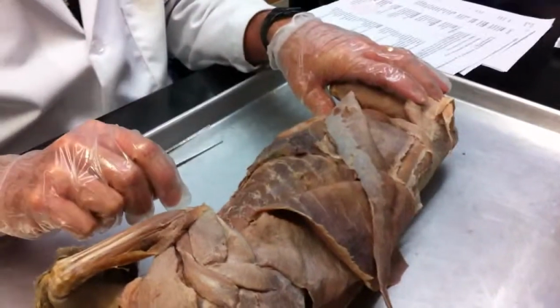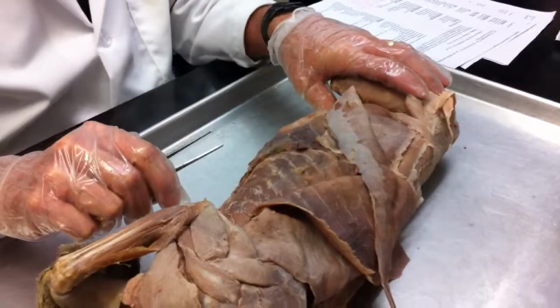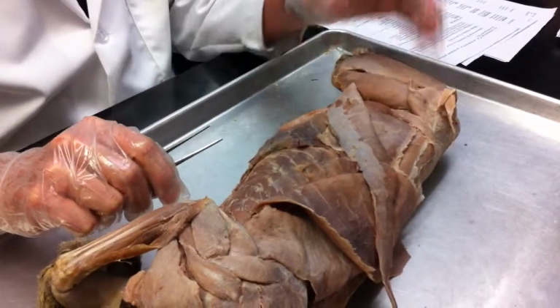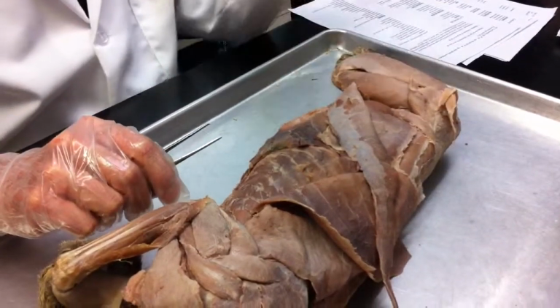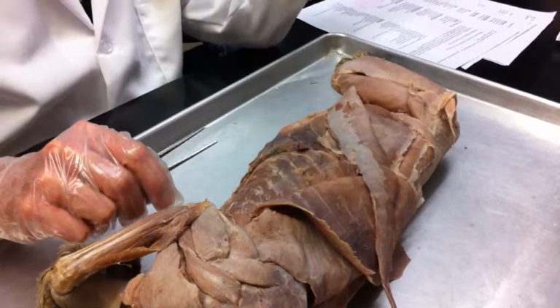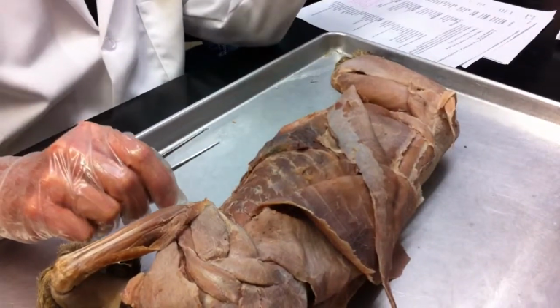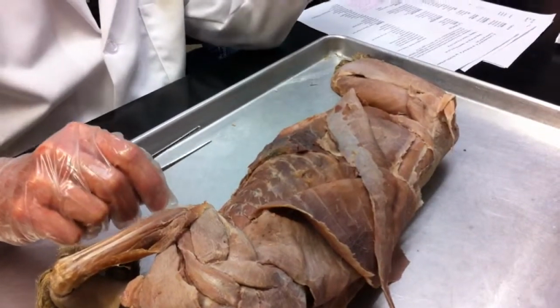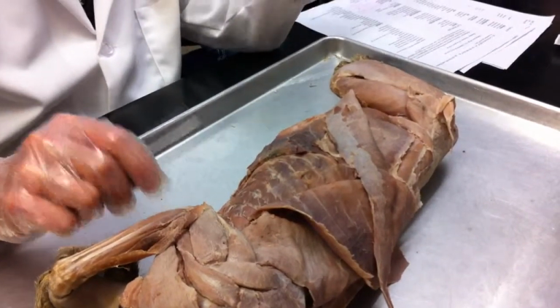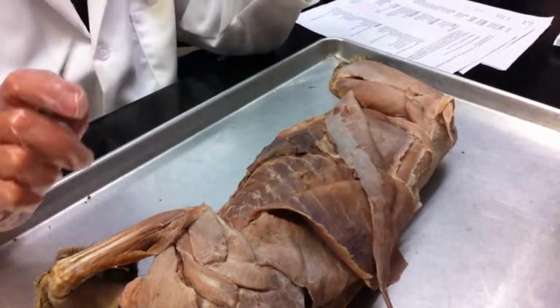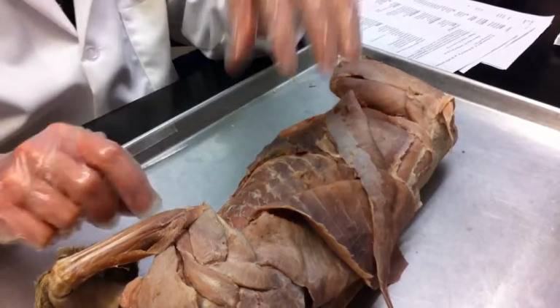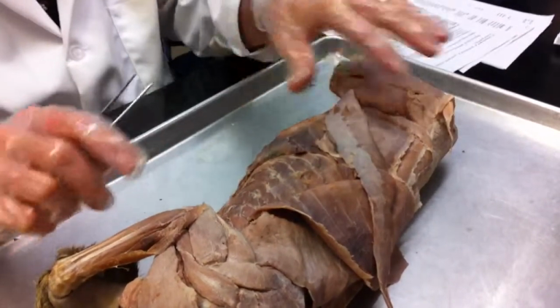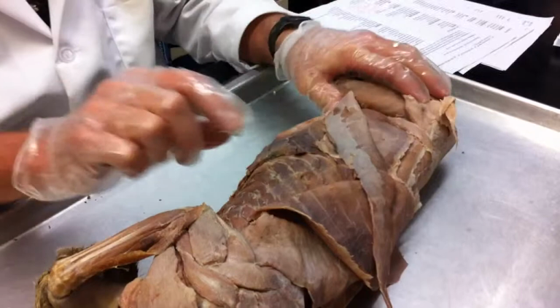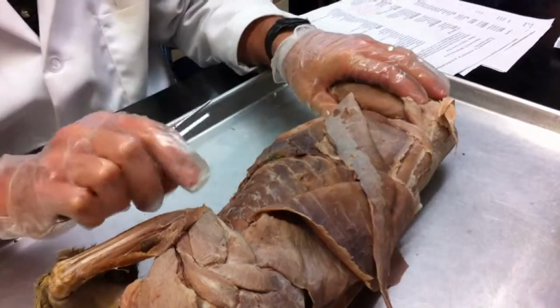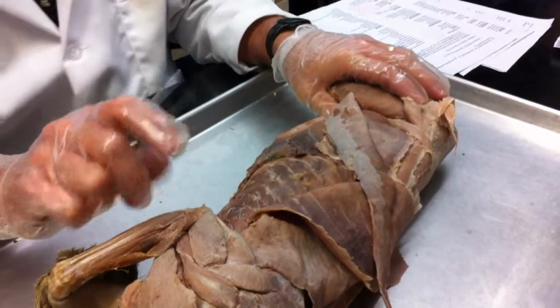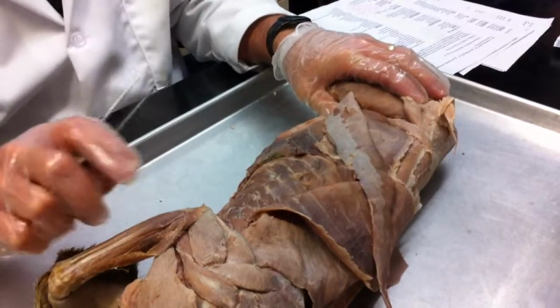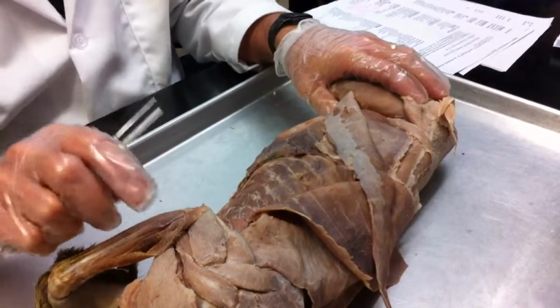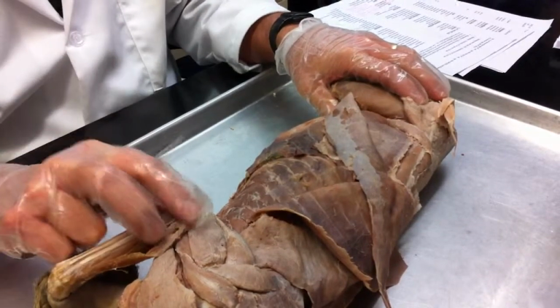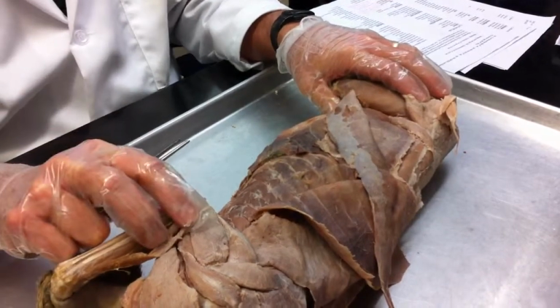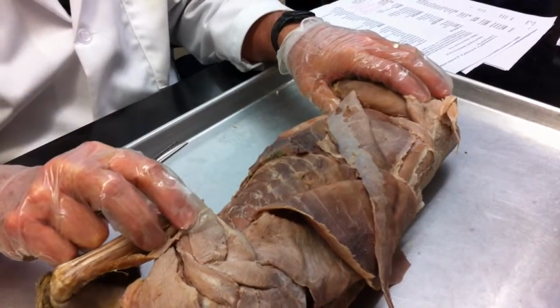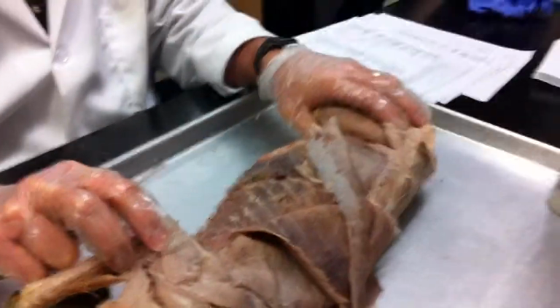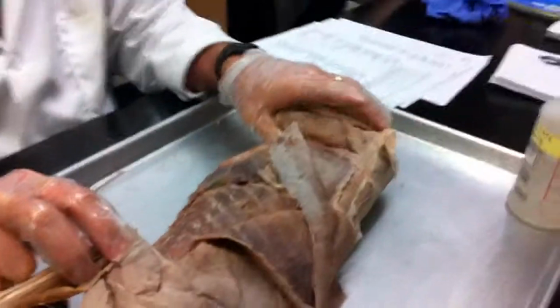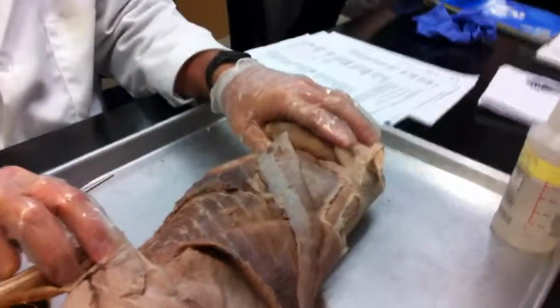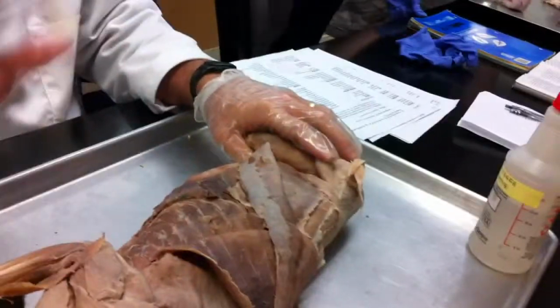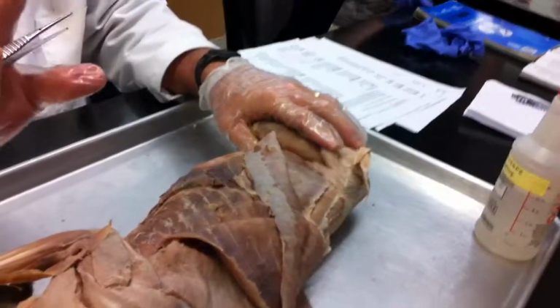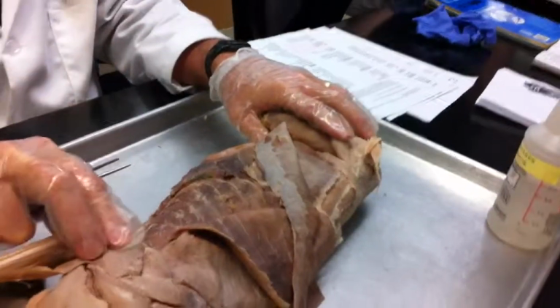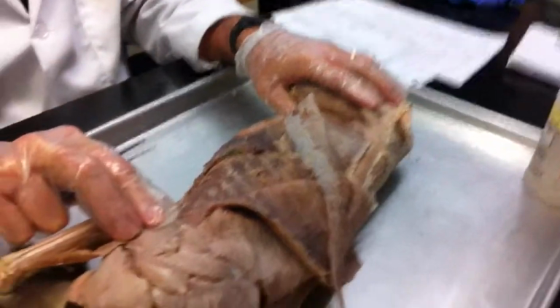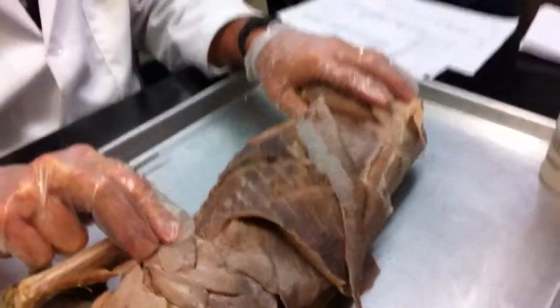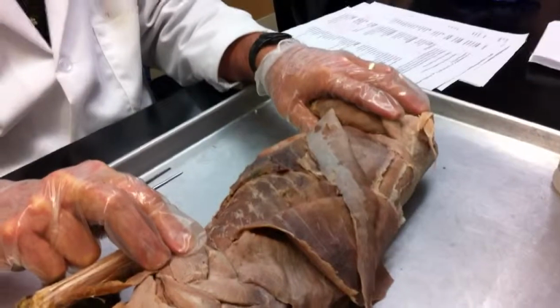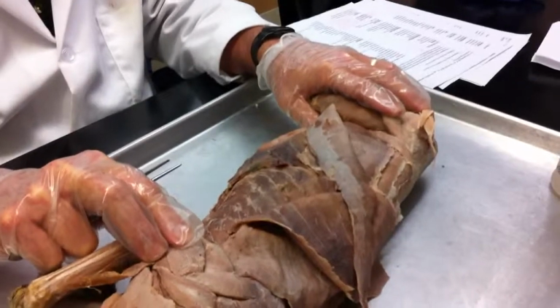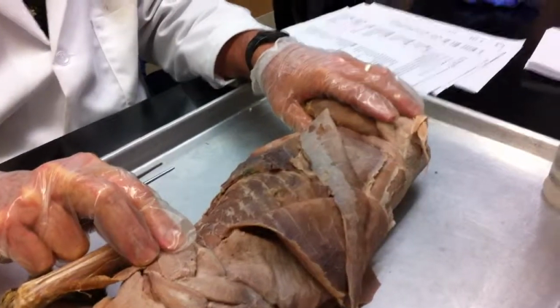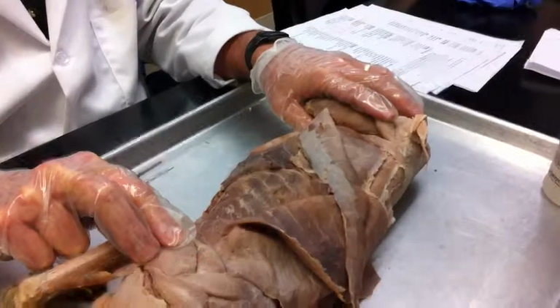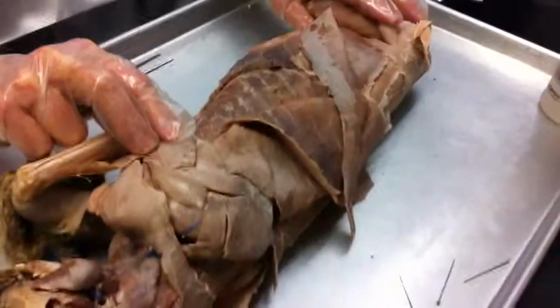Give me a couple of years — he might be able to, but you don't want to see my keg. When people work muscle...